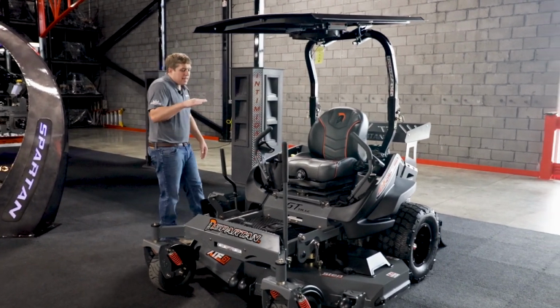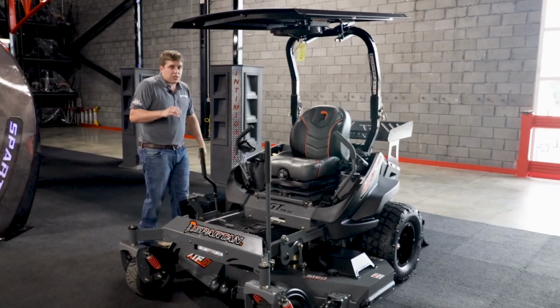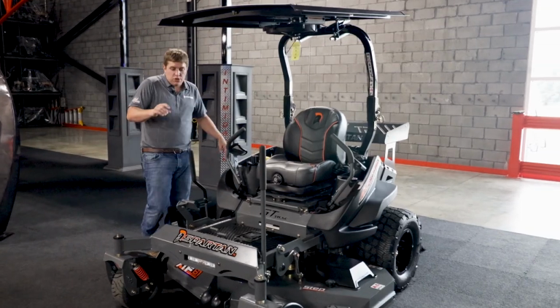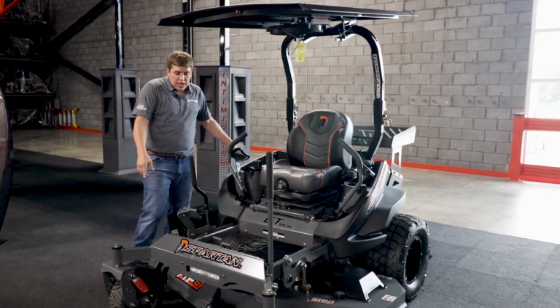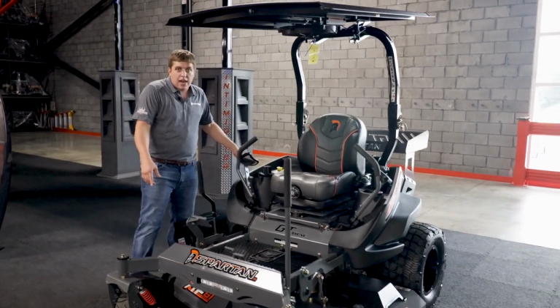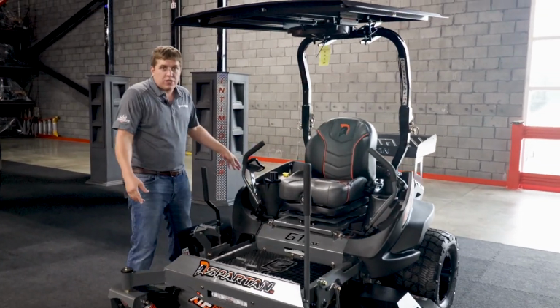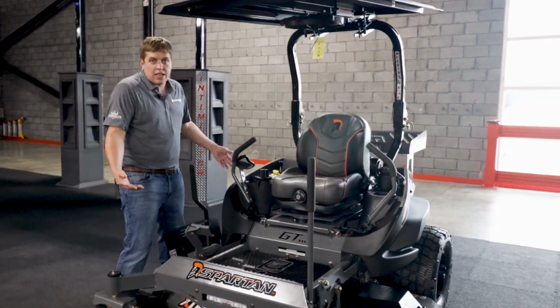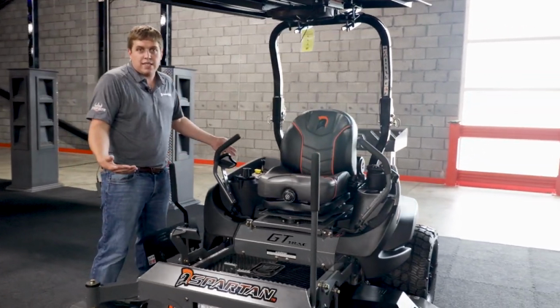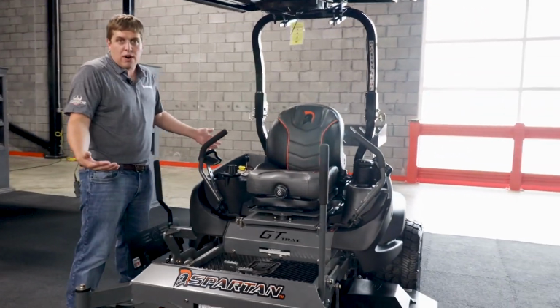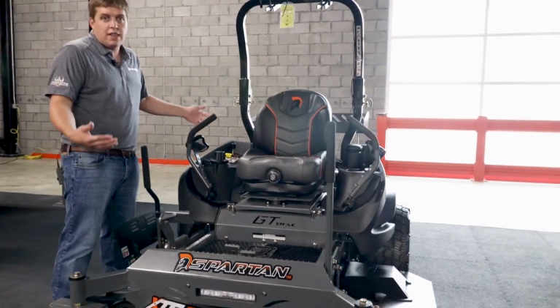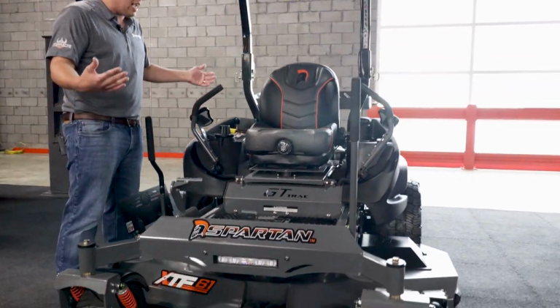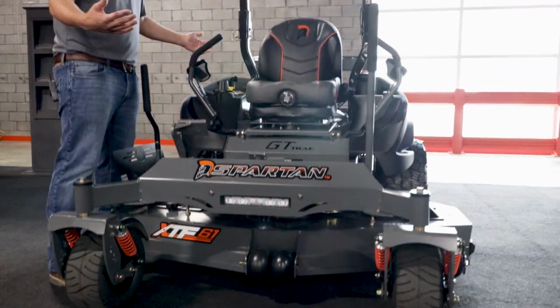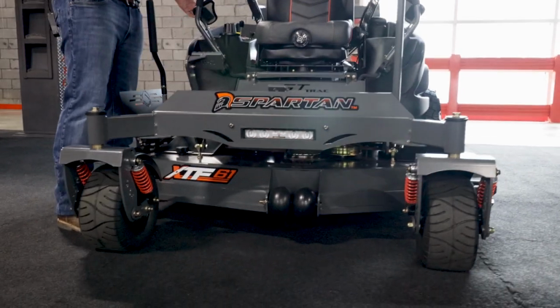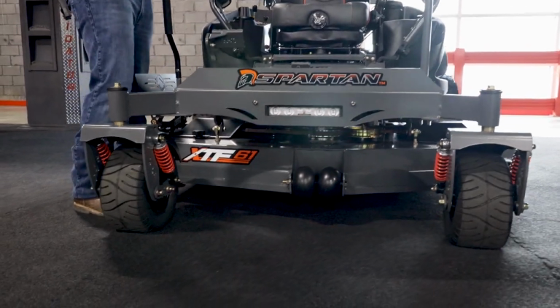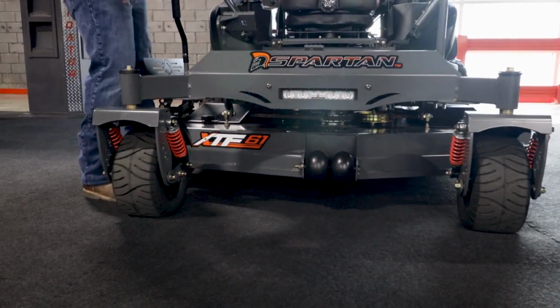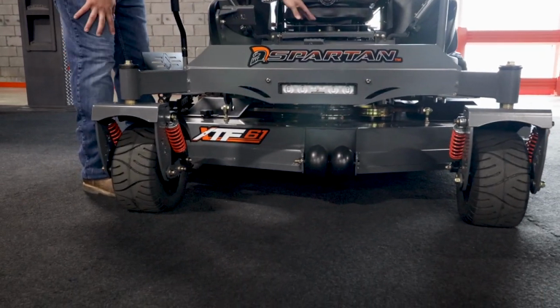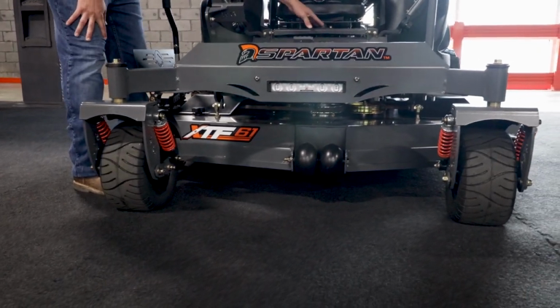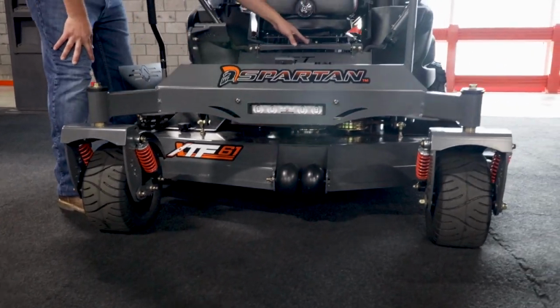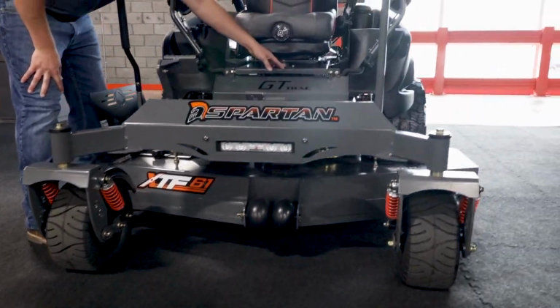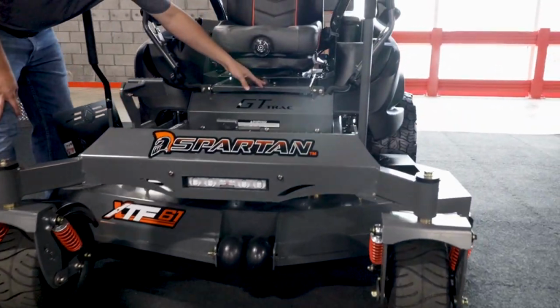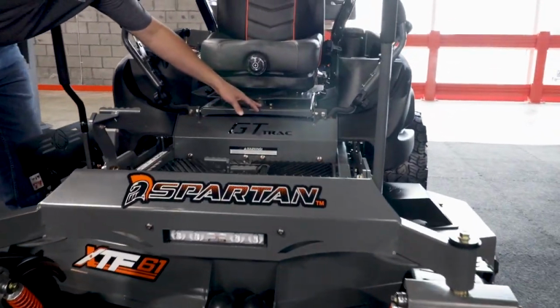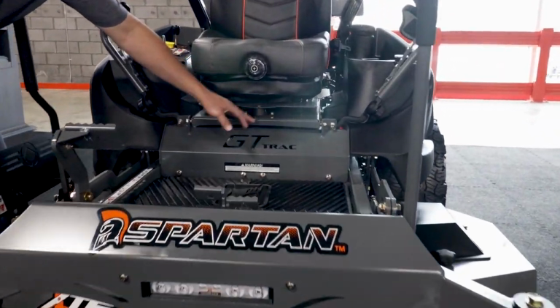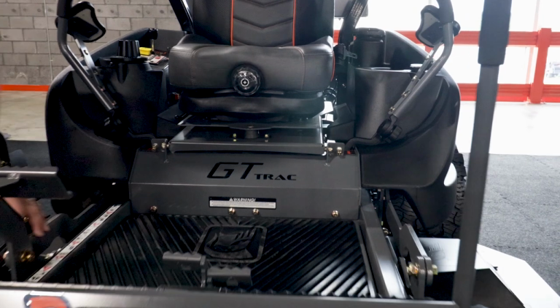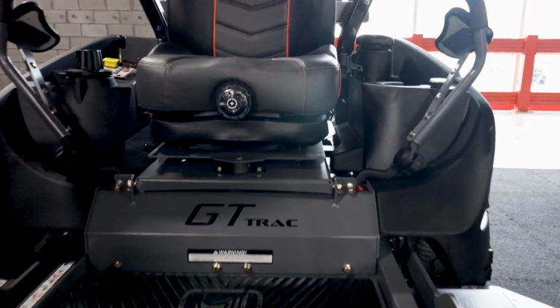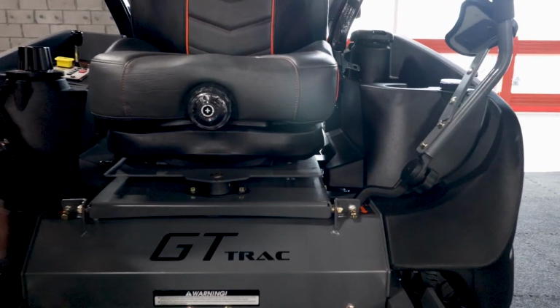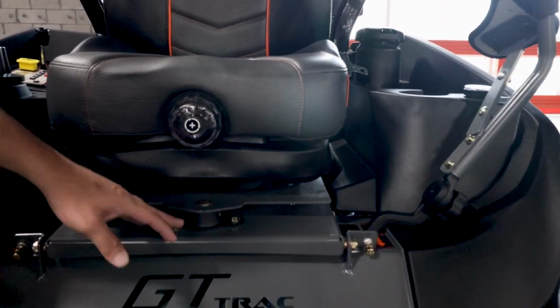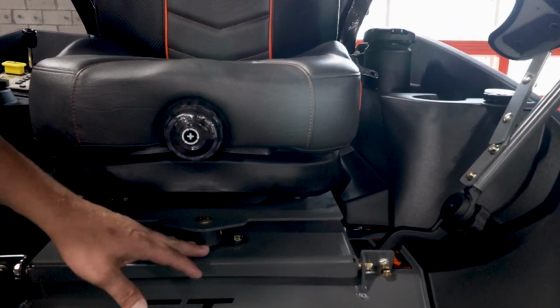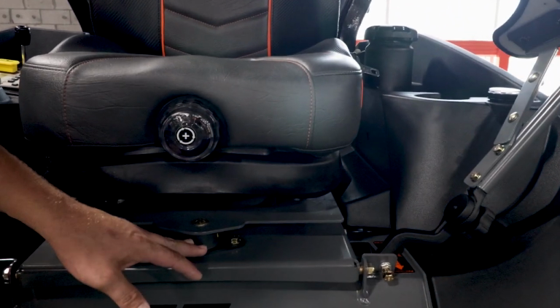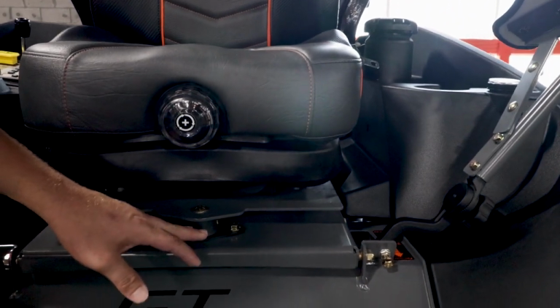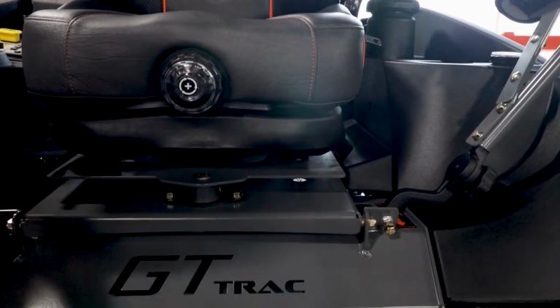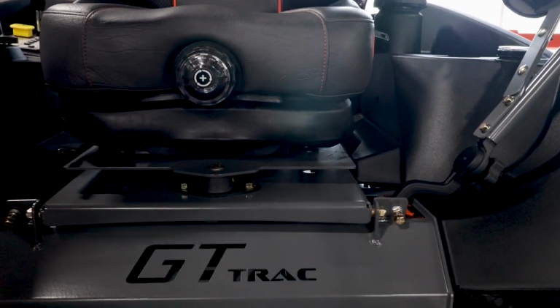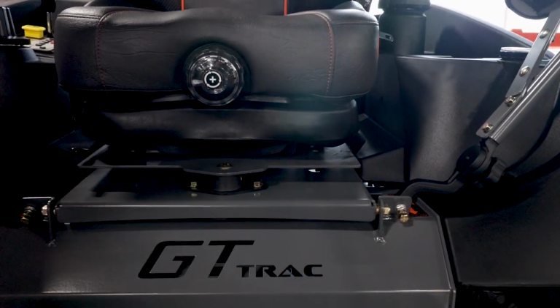With the SRT, you get the radial tires which give a nicer ride than bias-ply tires because they're softer. You're going to get the three bushings, which is called the 360 floating seat — also available on the RT Pro and the RT HD.